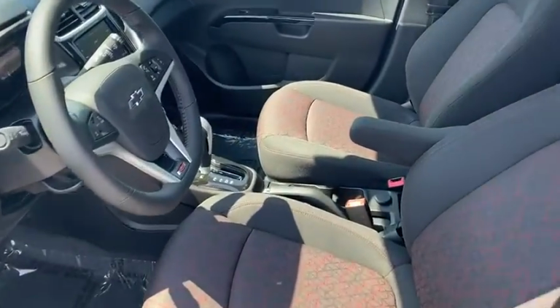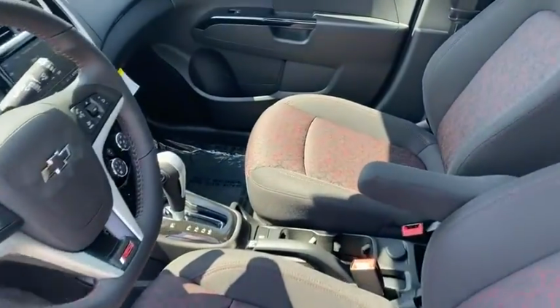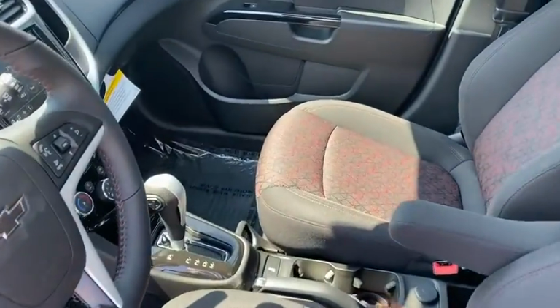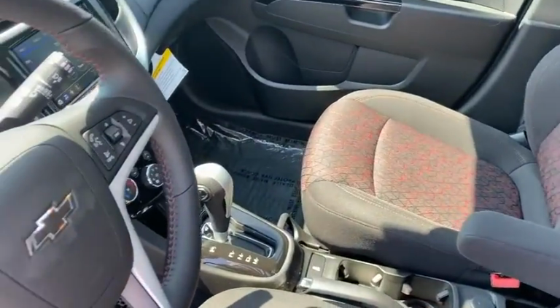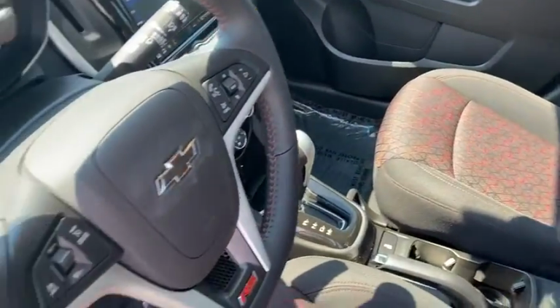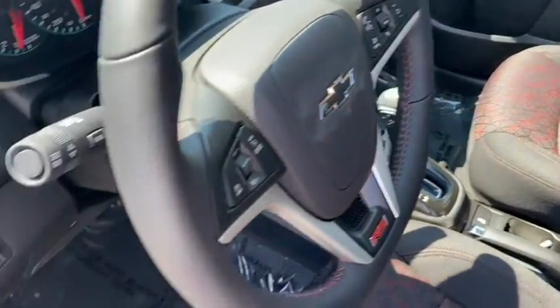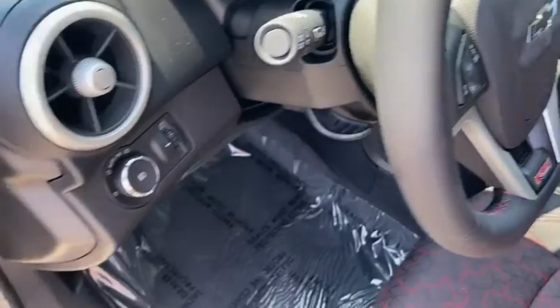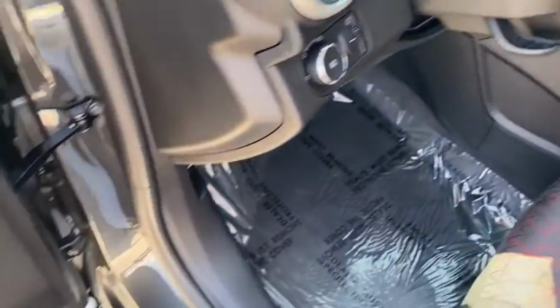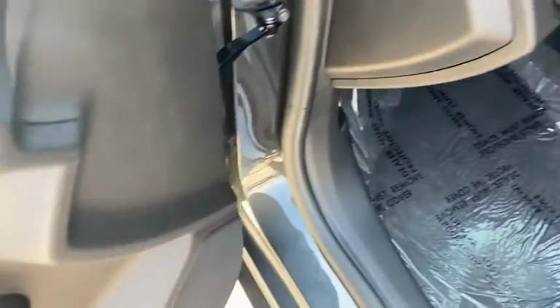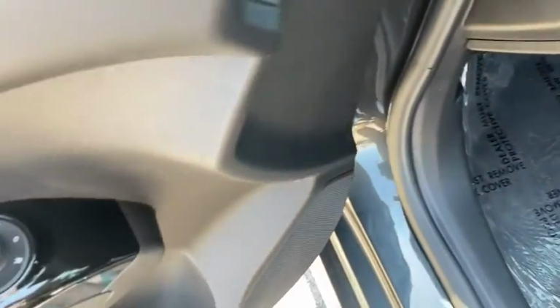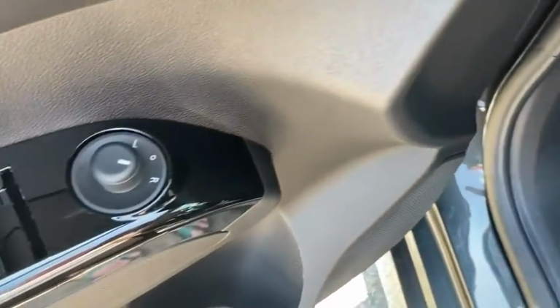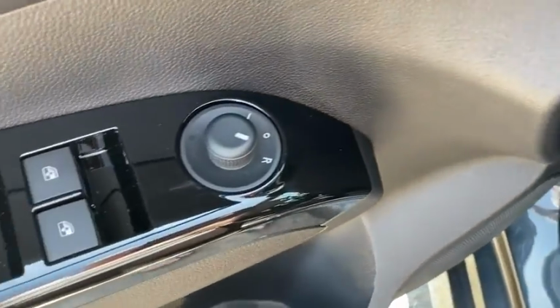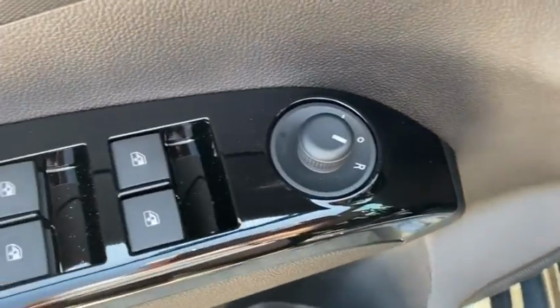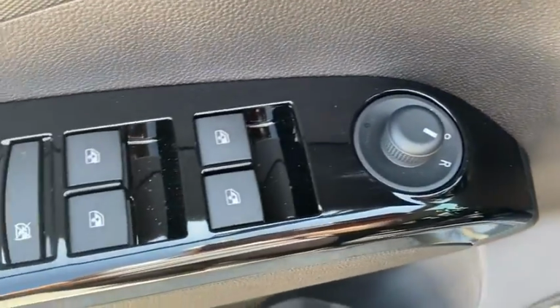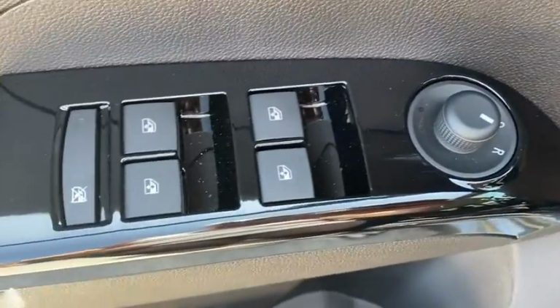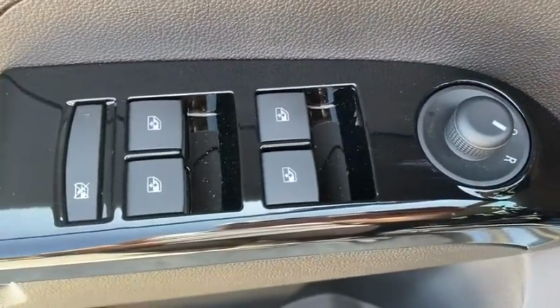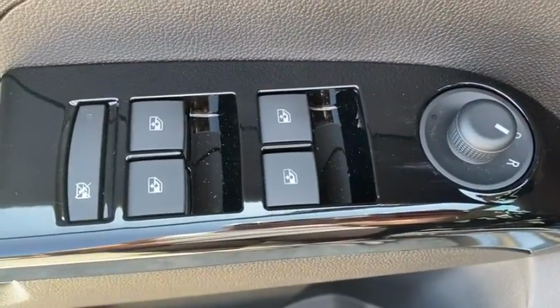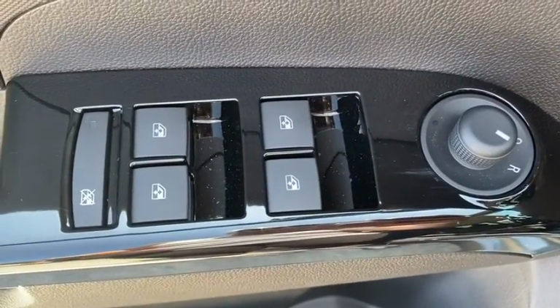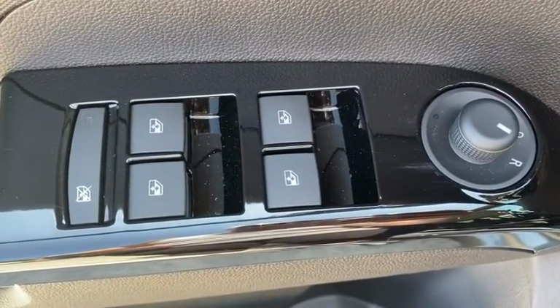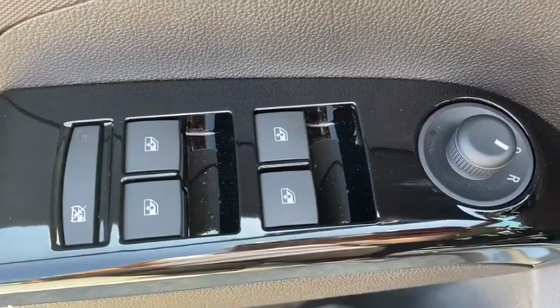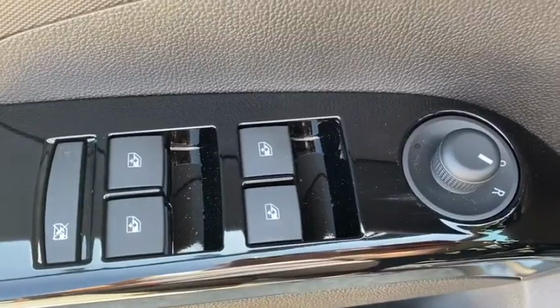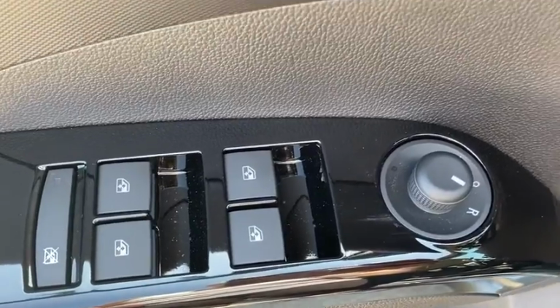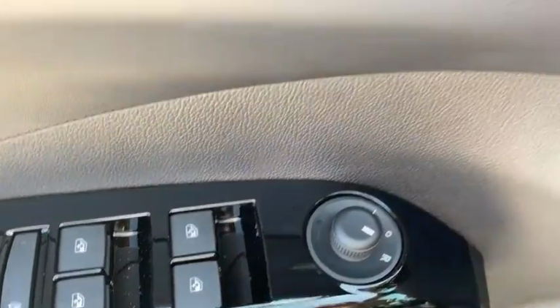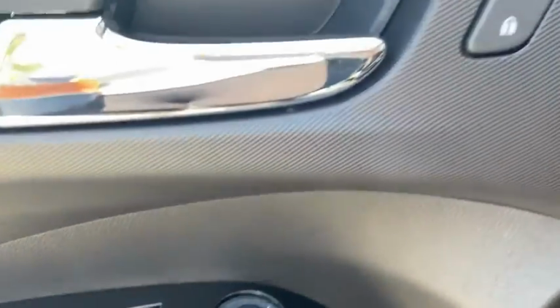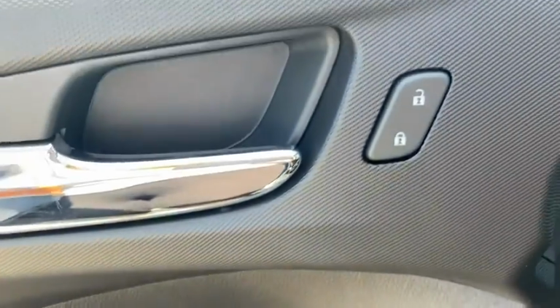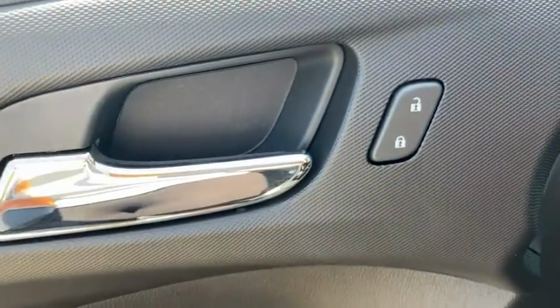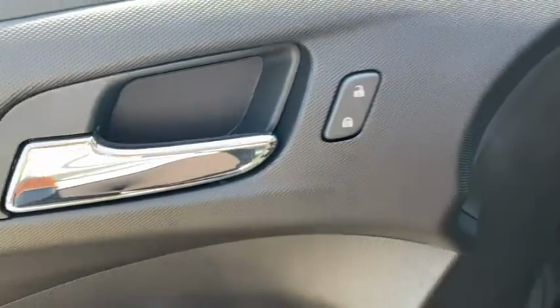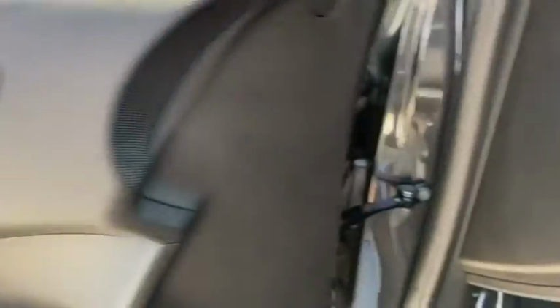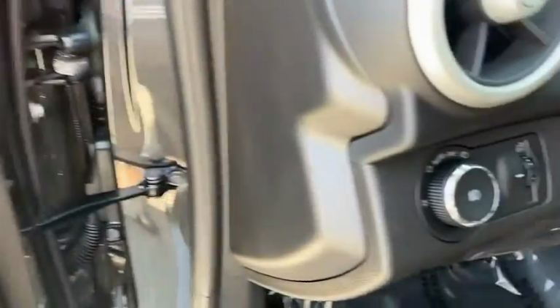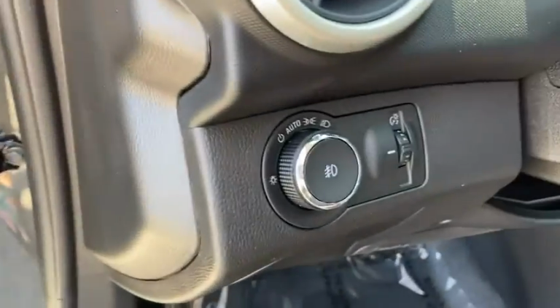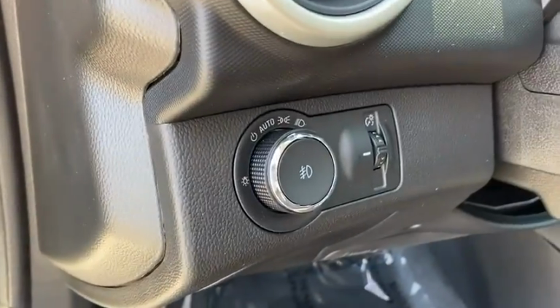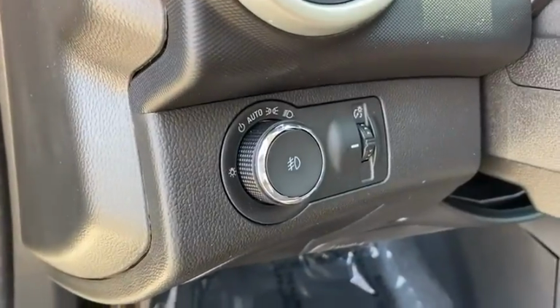Traction control, dual airbags, power steering, alloy wheels, keyless start, security system, power windows, fog lights, electronic stability control, trip computer, heated front driver and passenger seats.